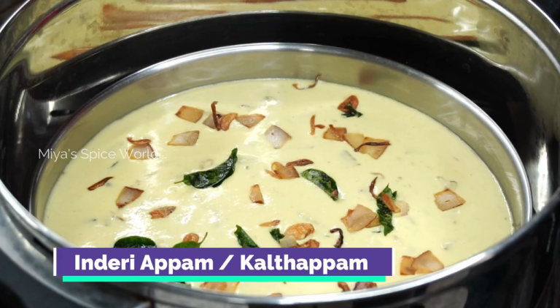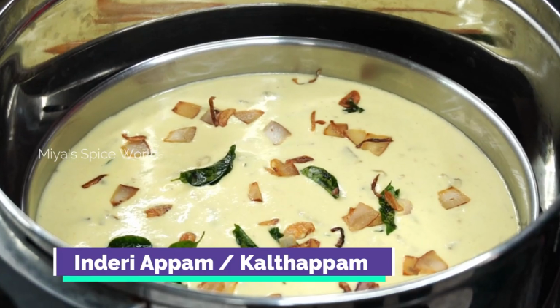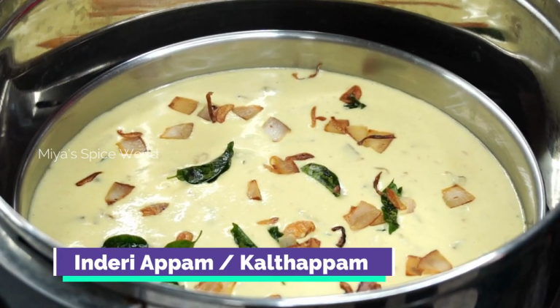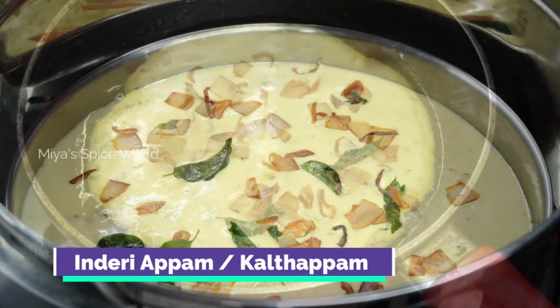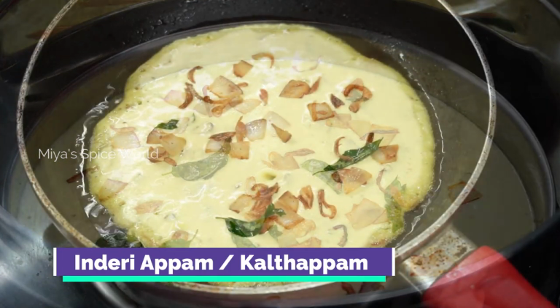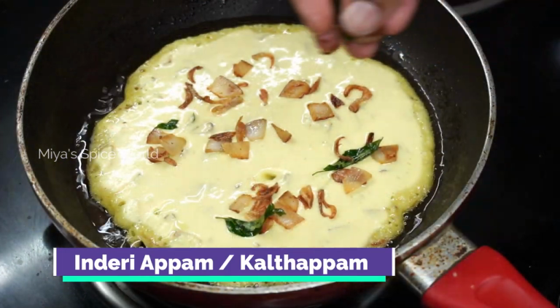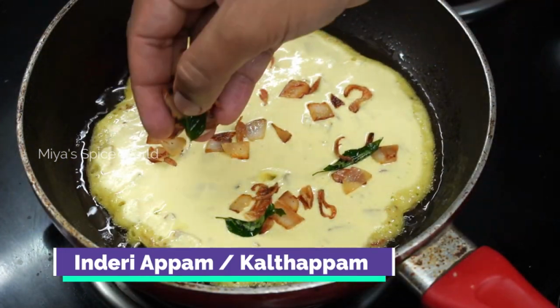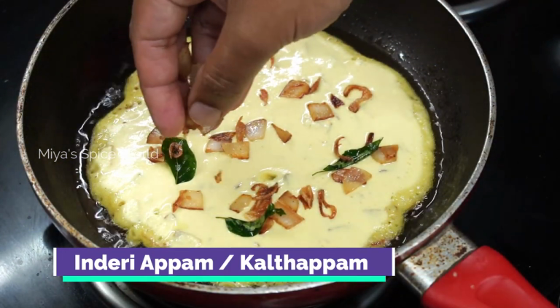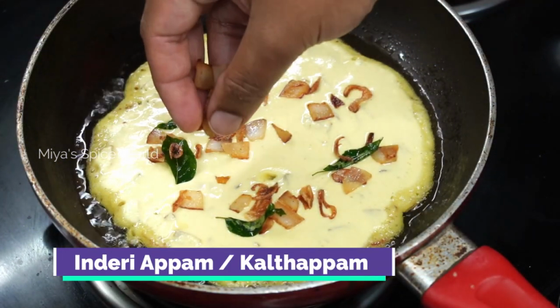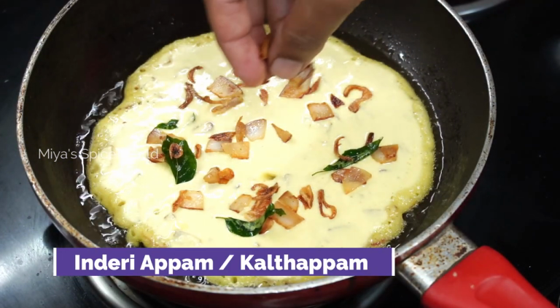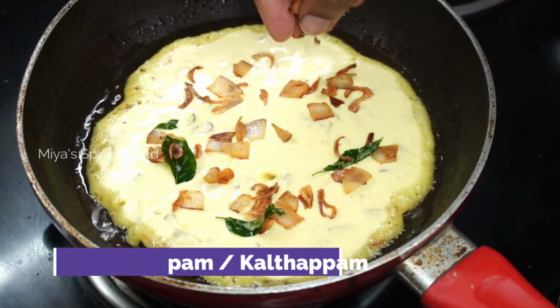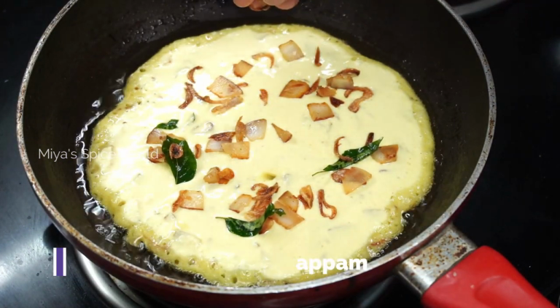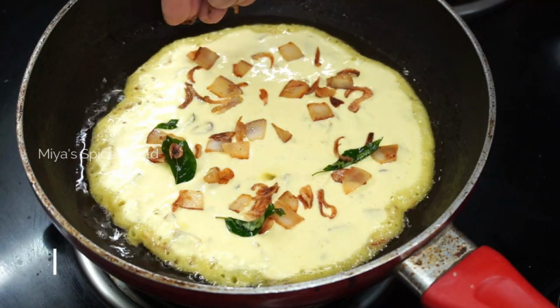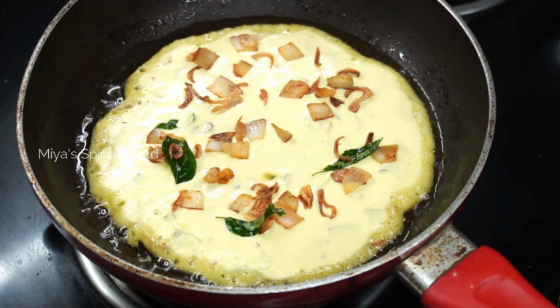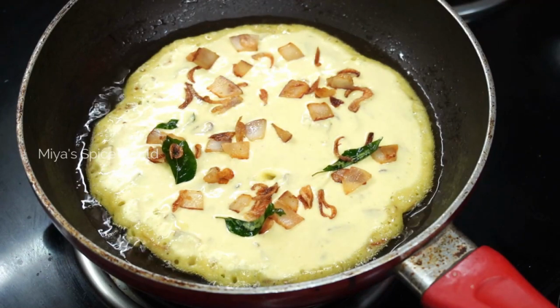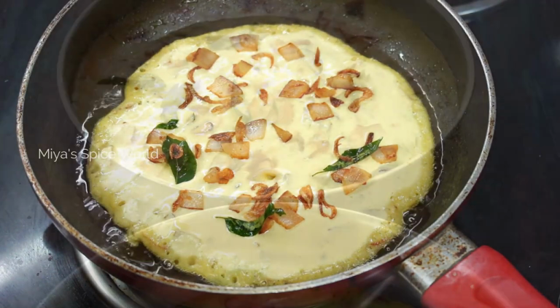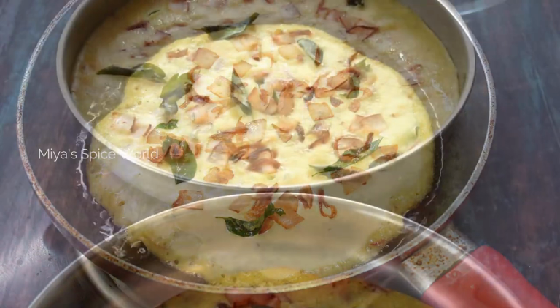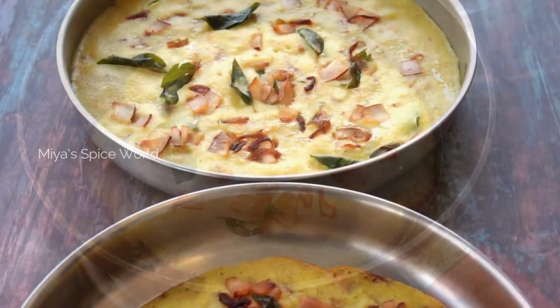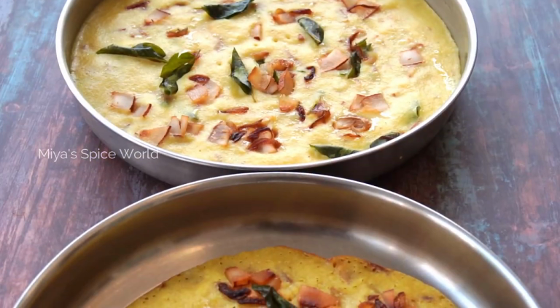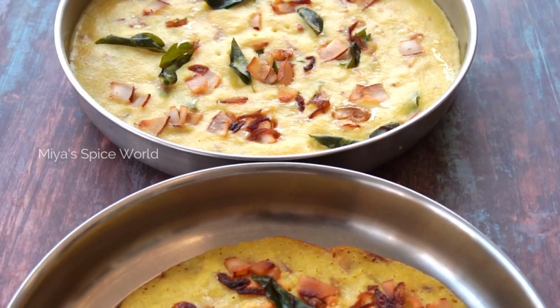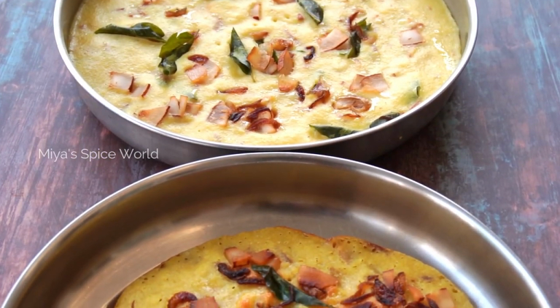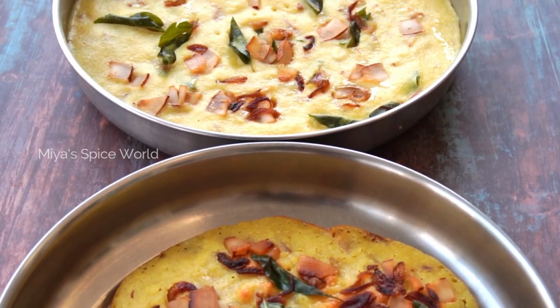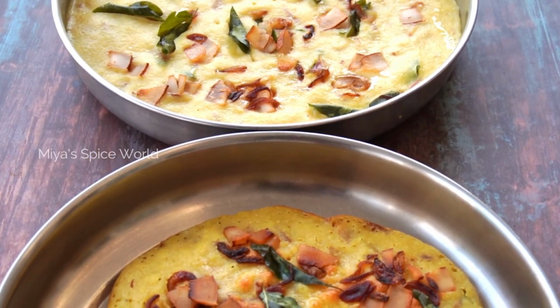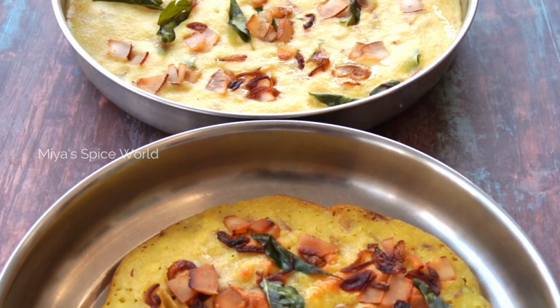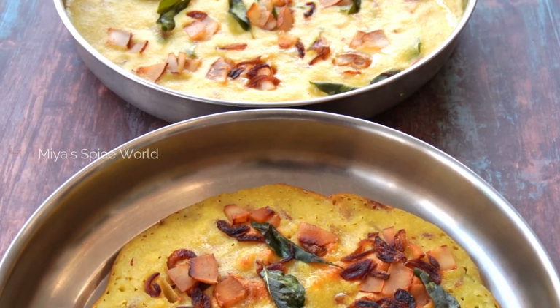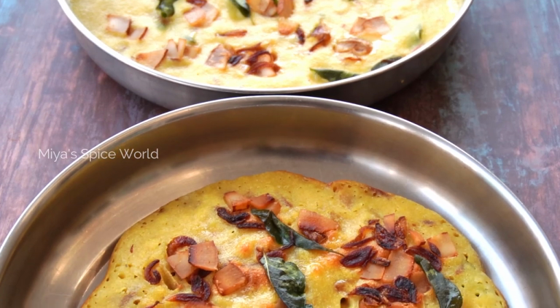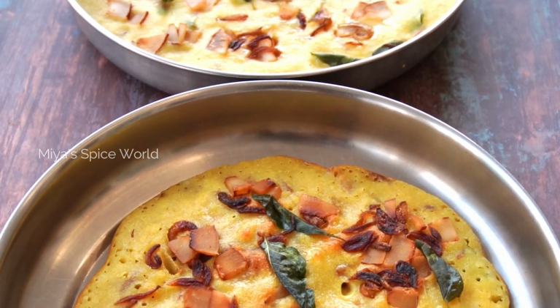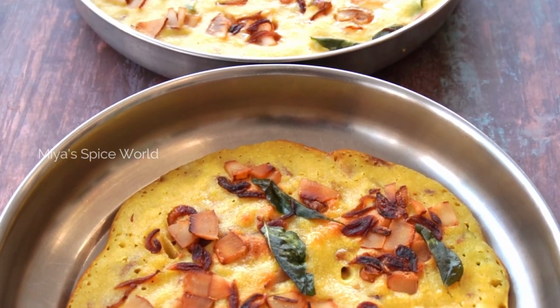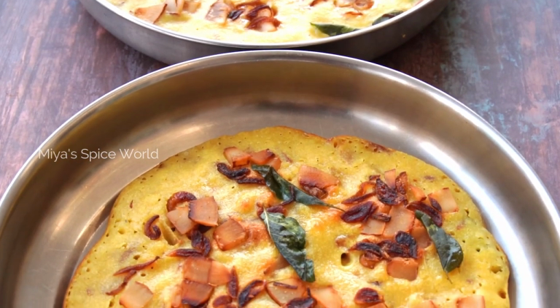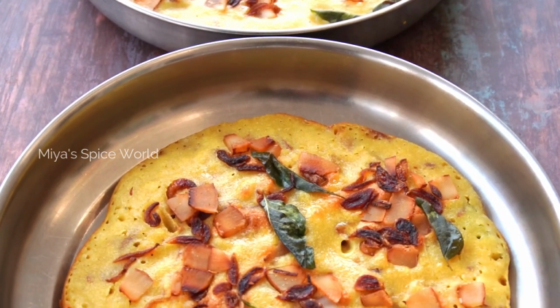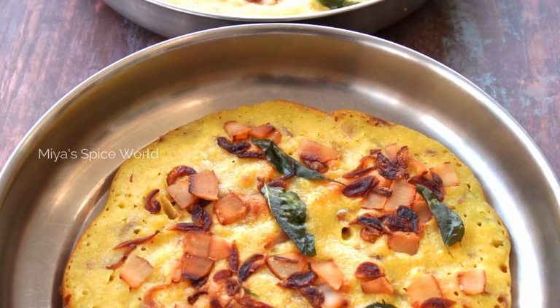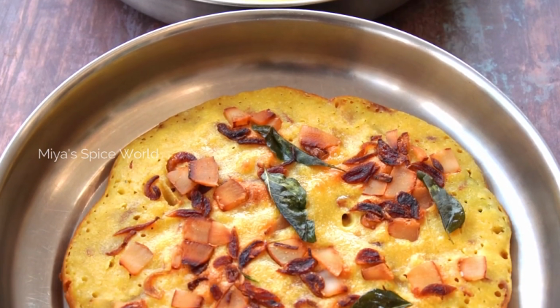Christians observe the Great Lent for 50 days prior to Easter and the 25th day of the Lent is known as Mid Lent Wednesday. On this day, Christian families in Trishur make this Appam.